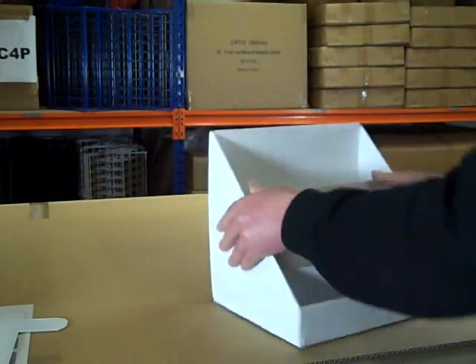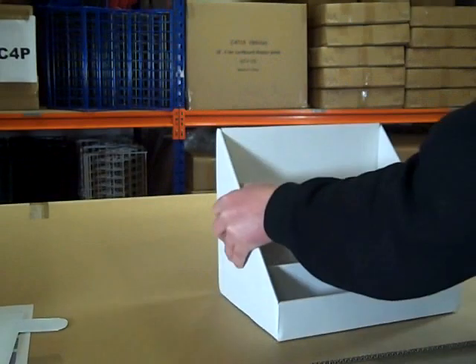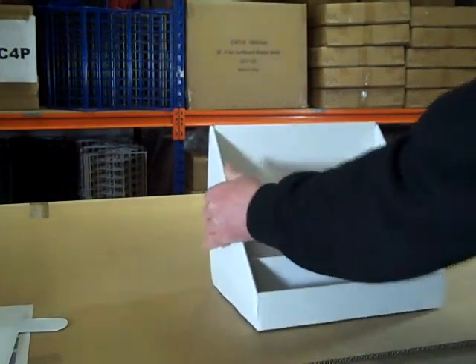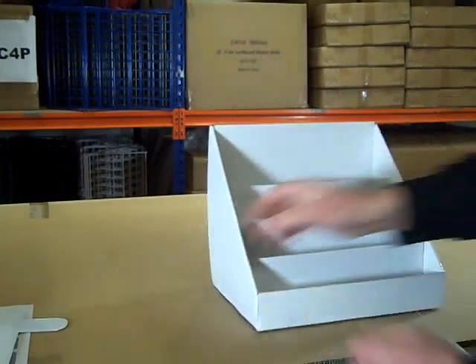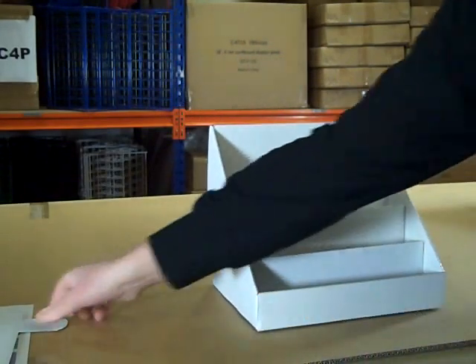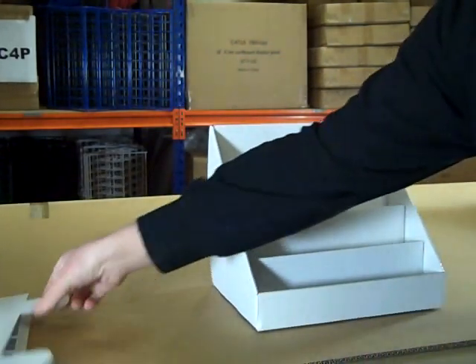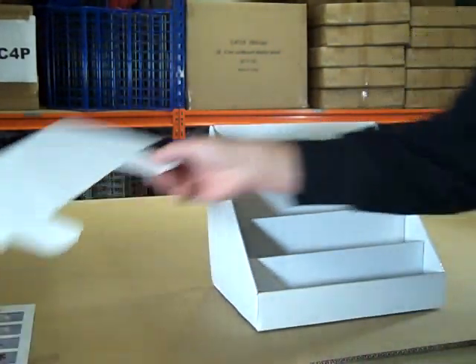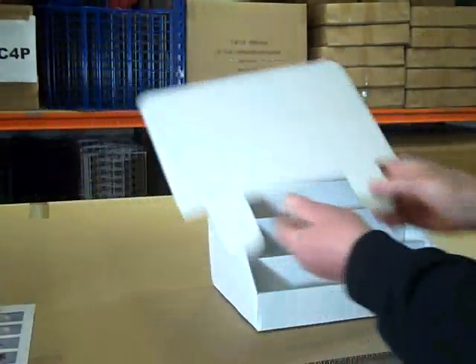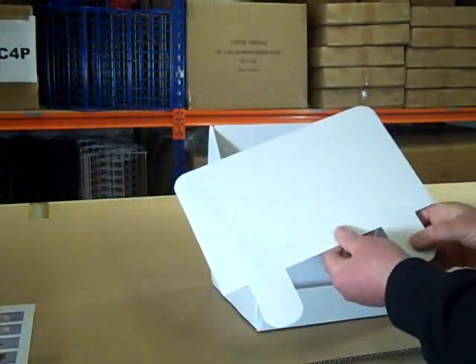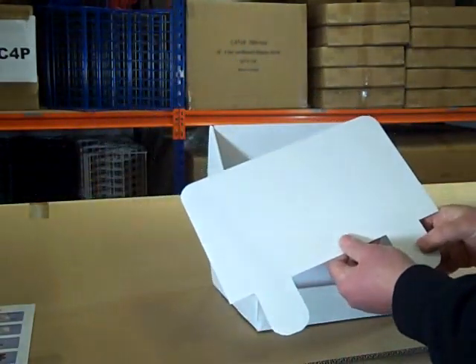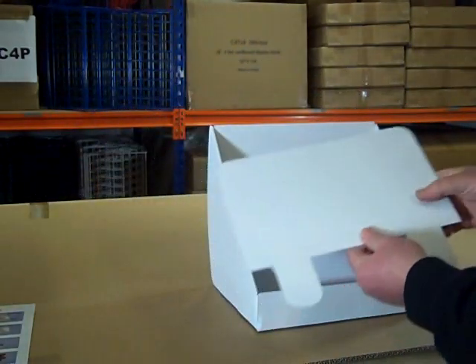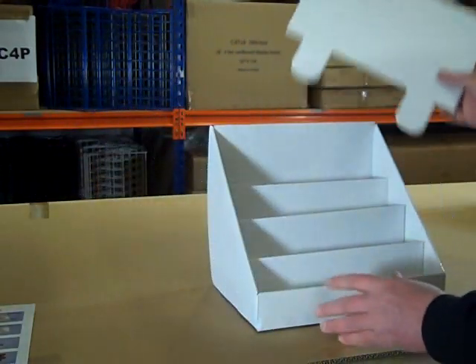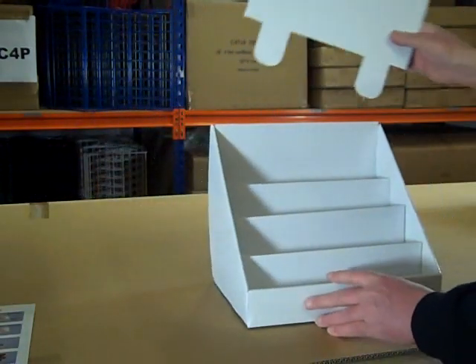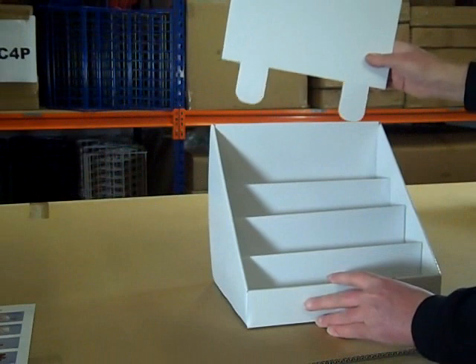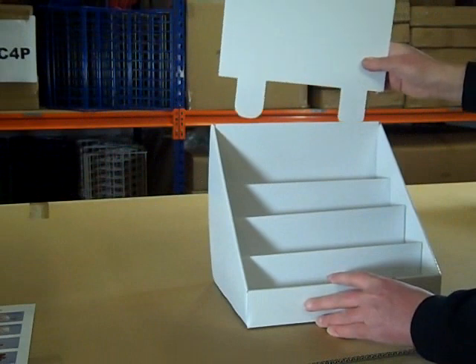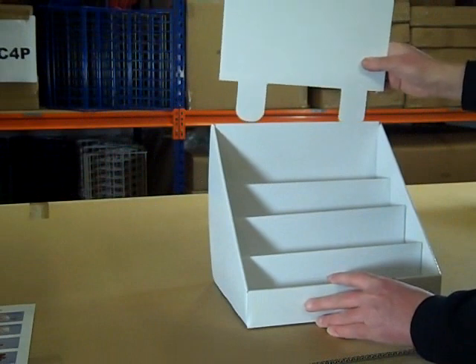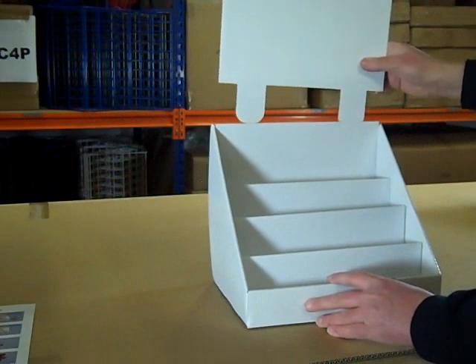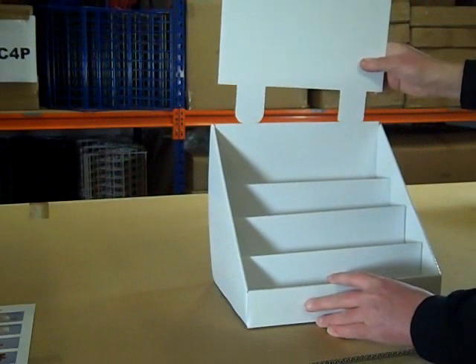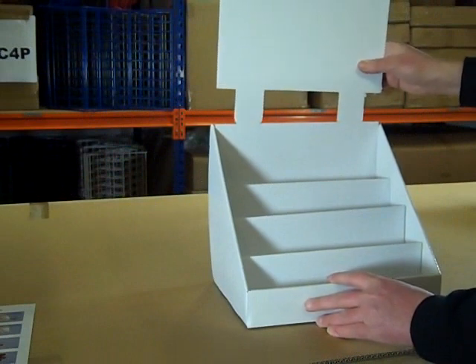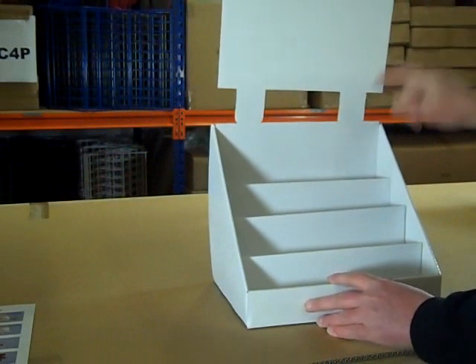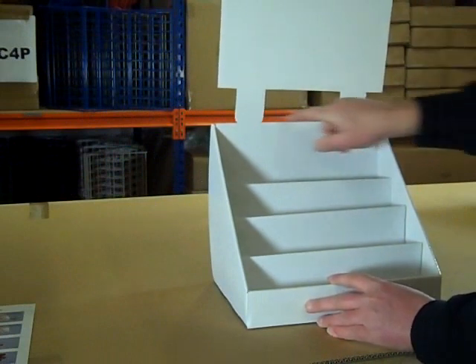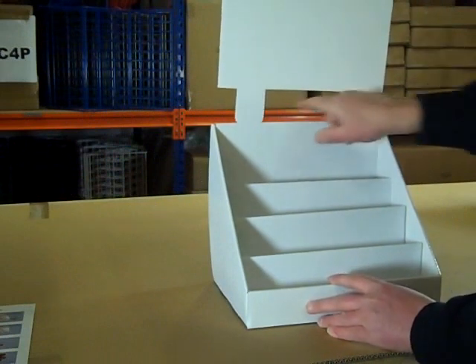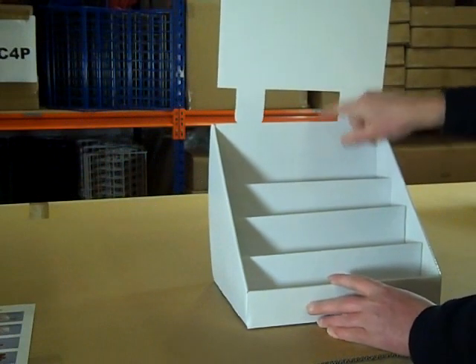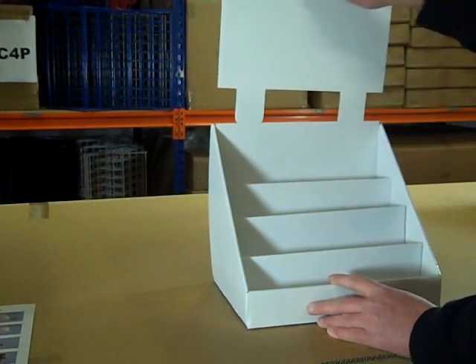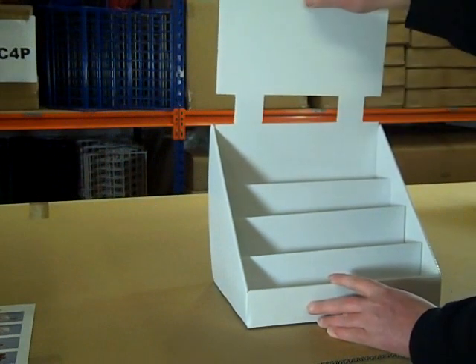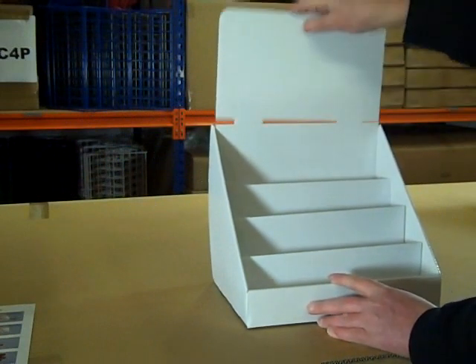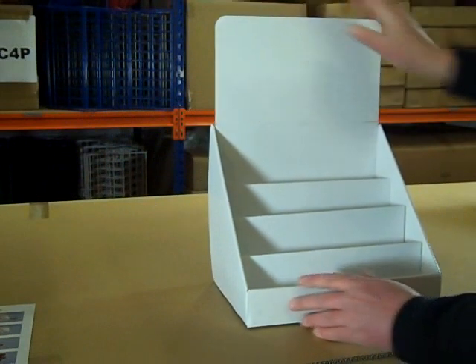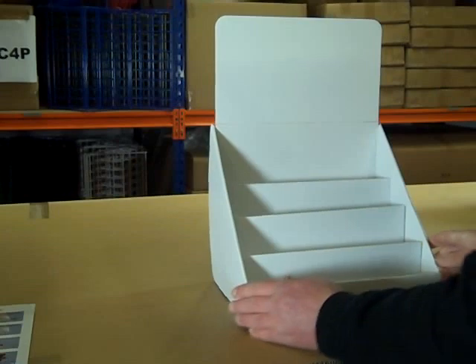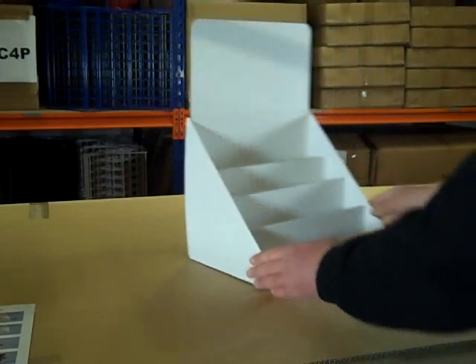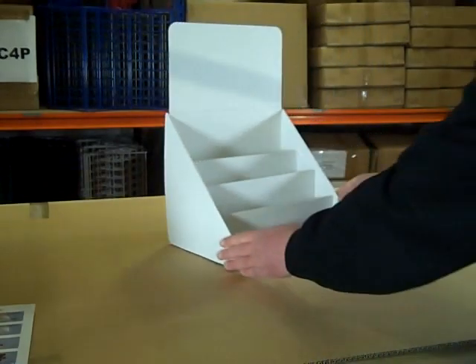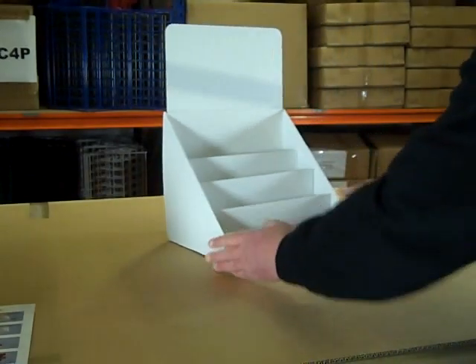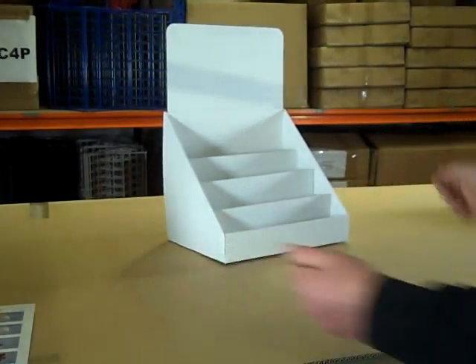Finally, the header board is optional, but if you decide you want to use it, simply slot it into the holes on the top of the stand and push down. And there you have it — a nice sturdy stand.